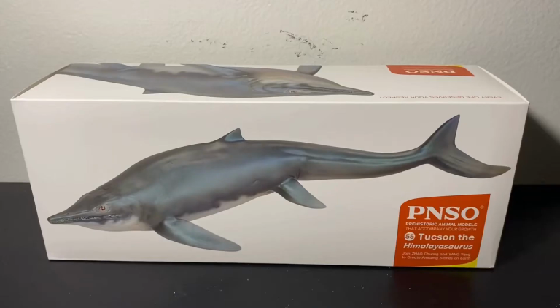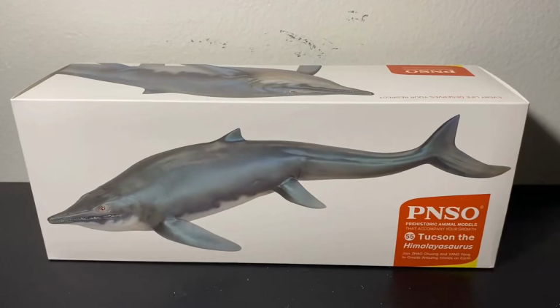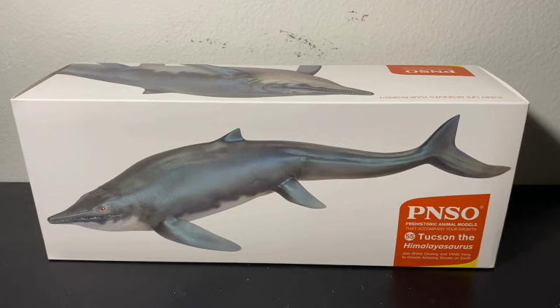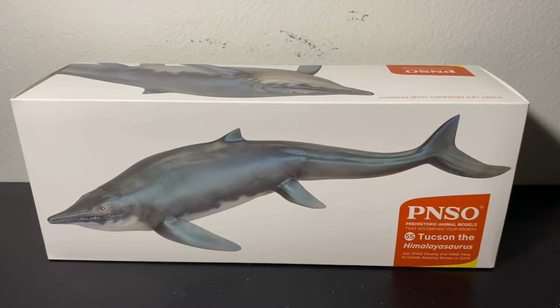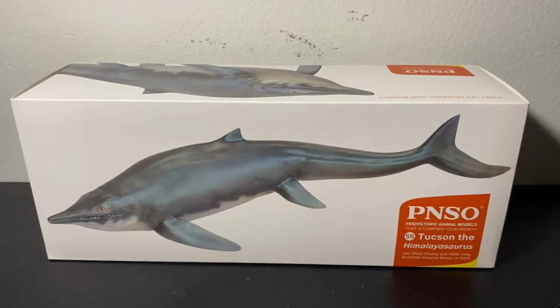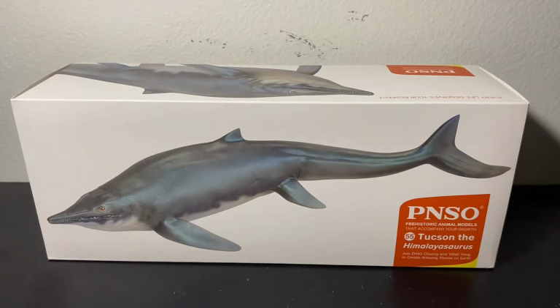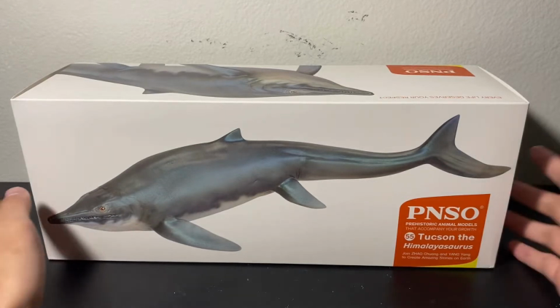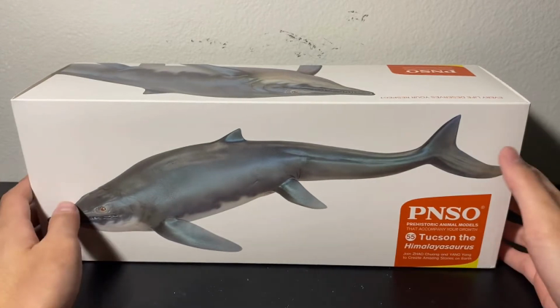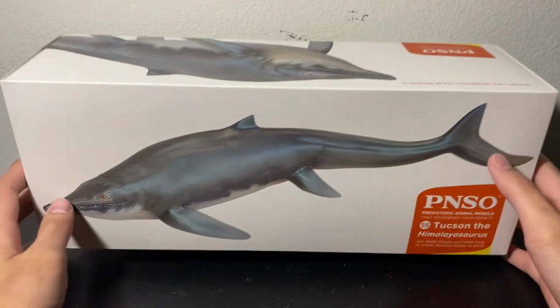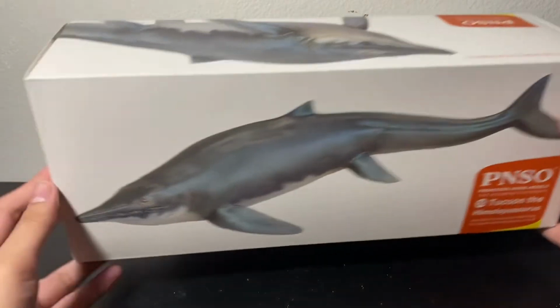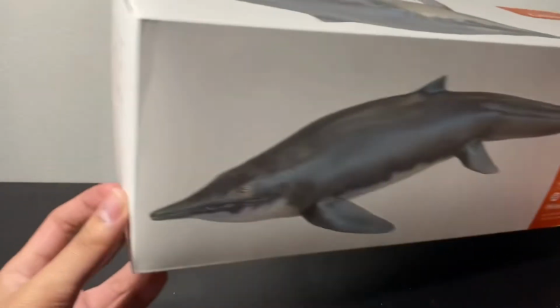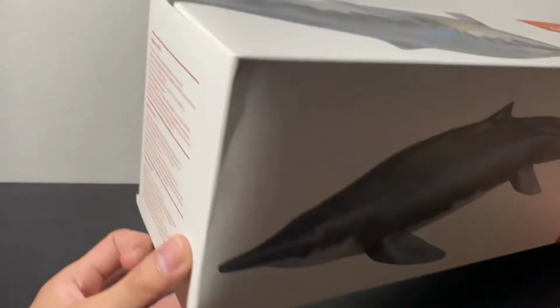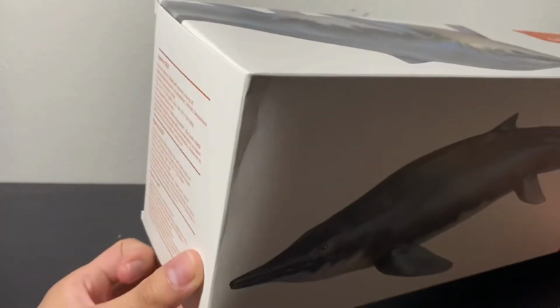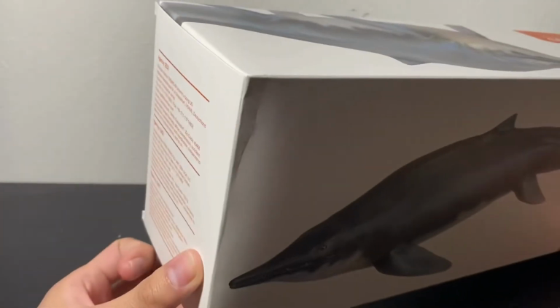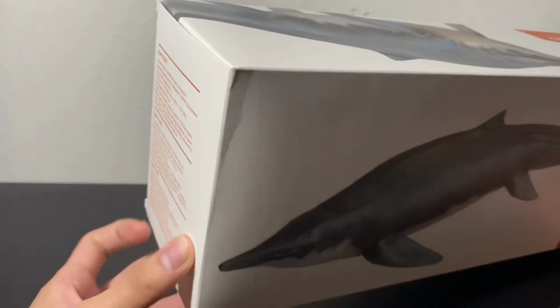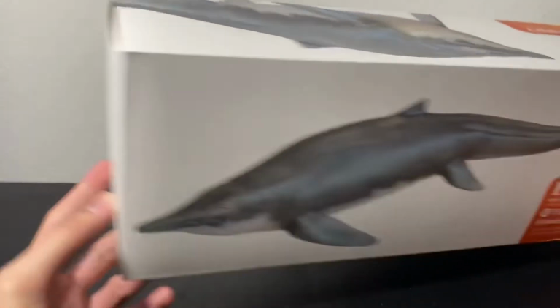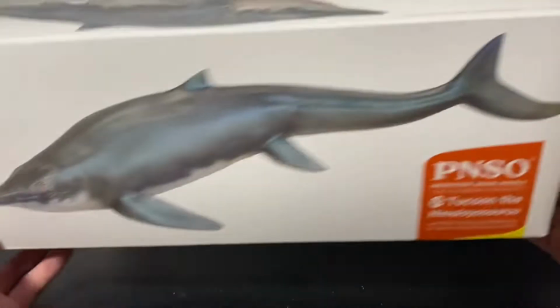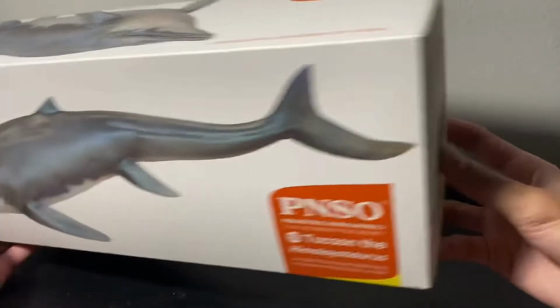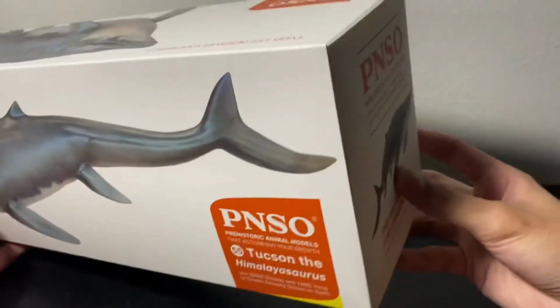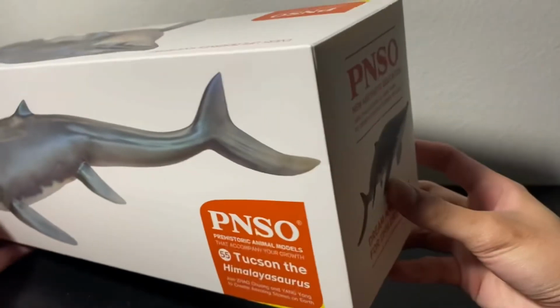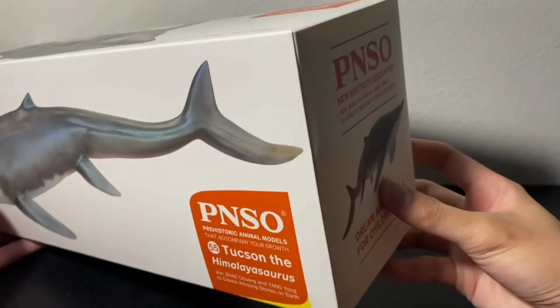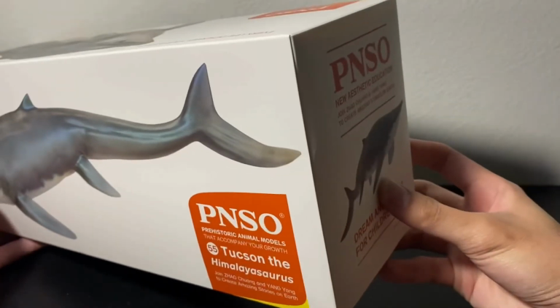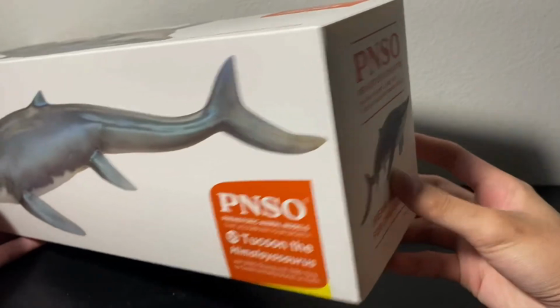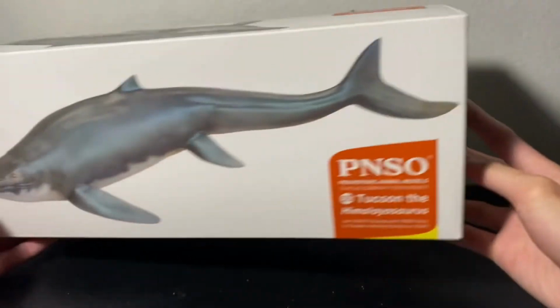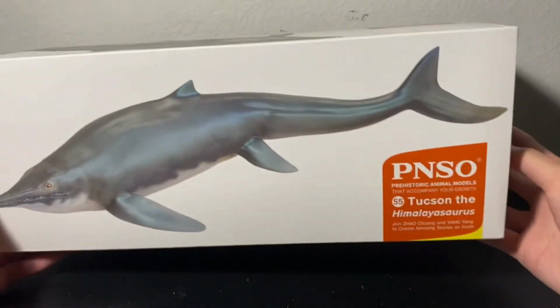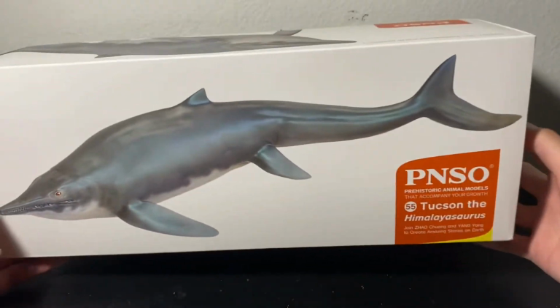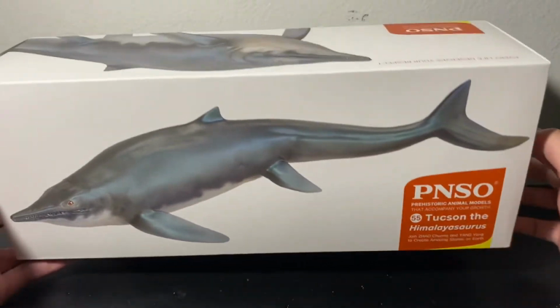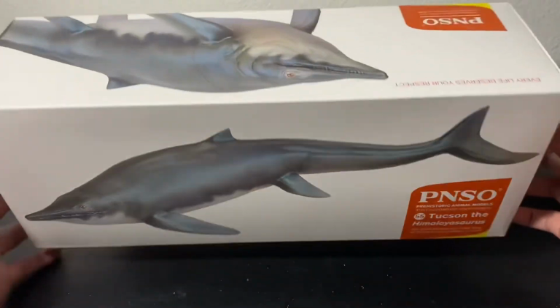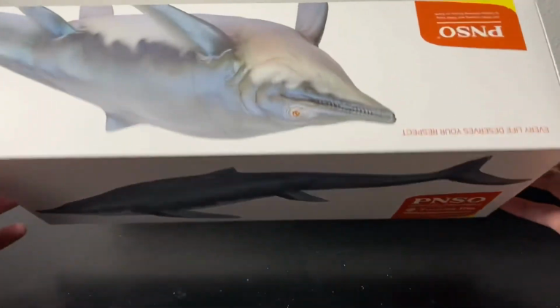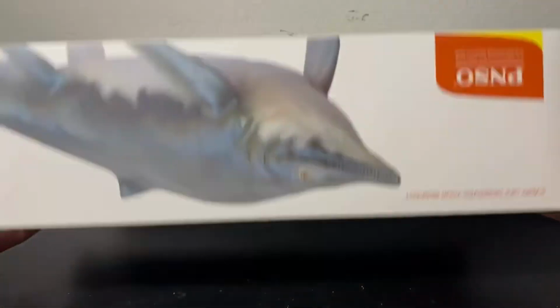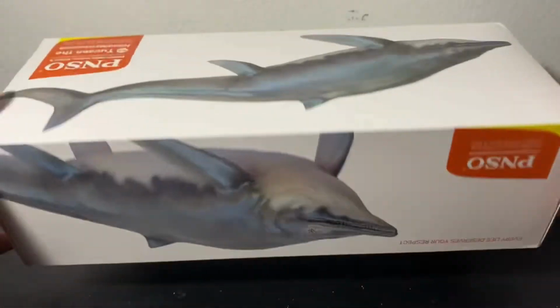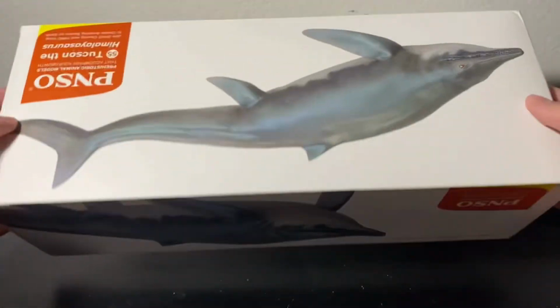Let's quickly go over the box first before we take a look at the model. As you can see, there's nothing new. Hopefully in the future PNSO can do something new with these boxes.